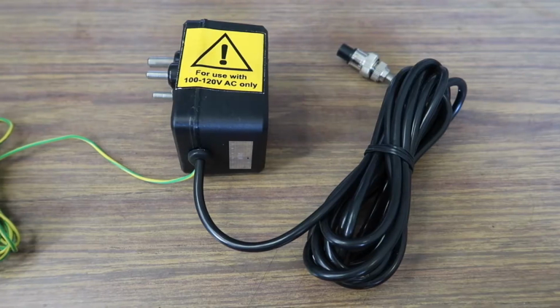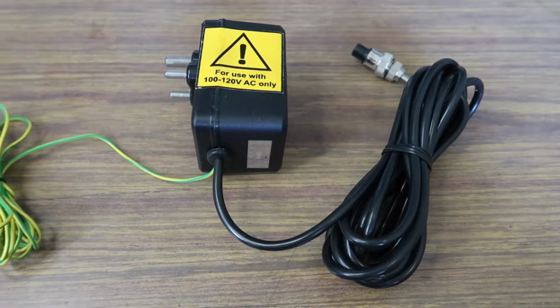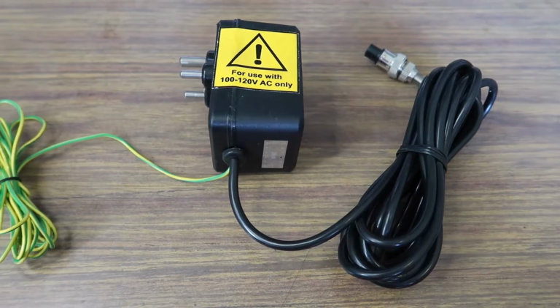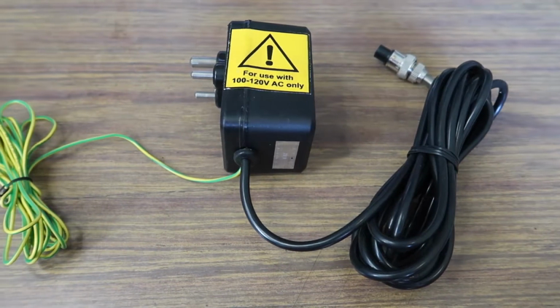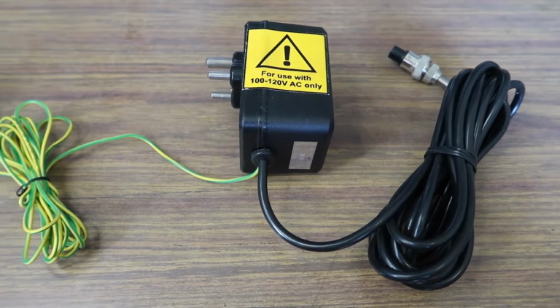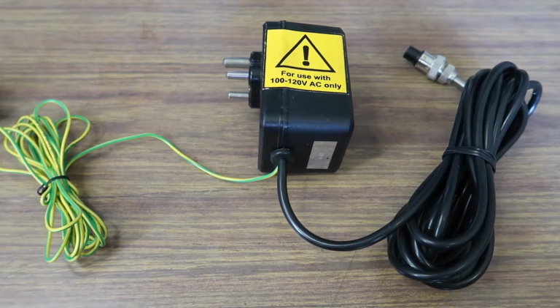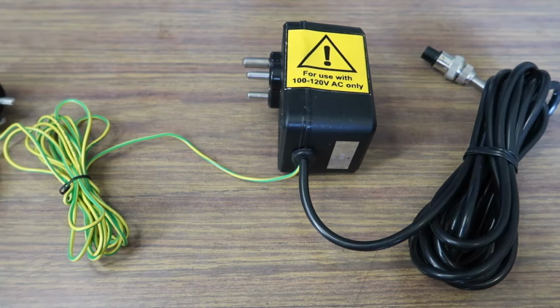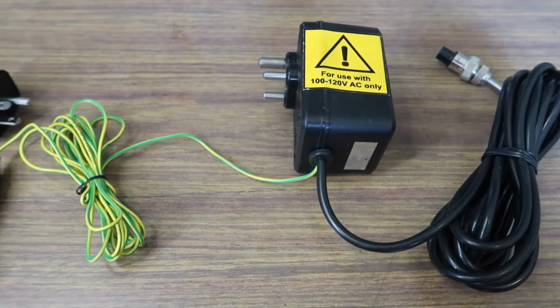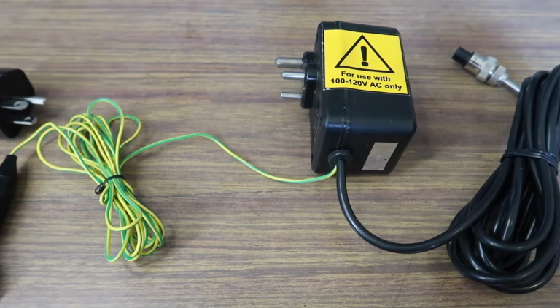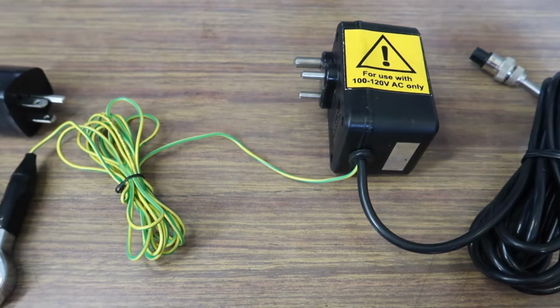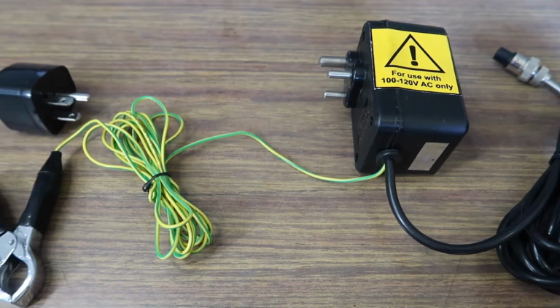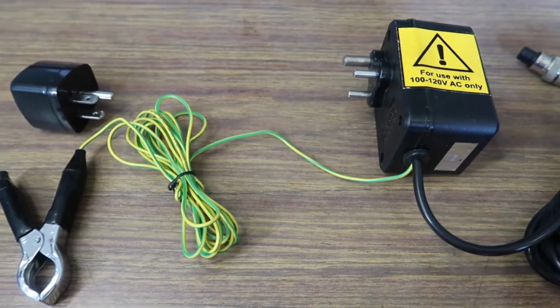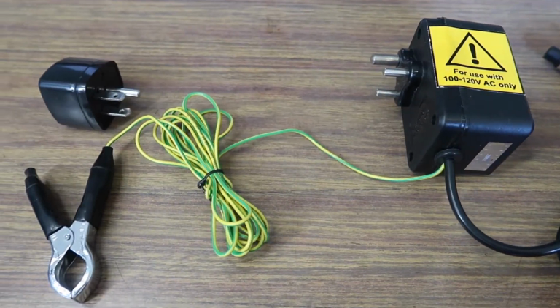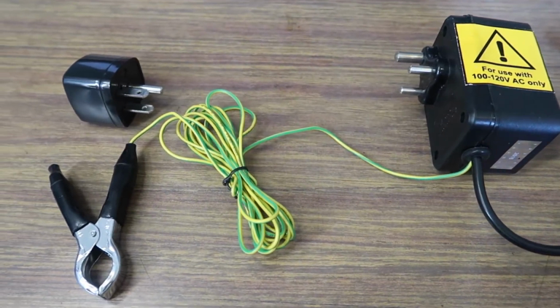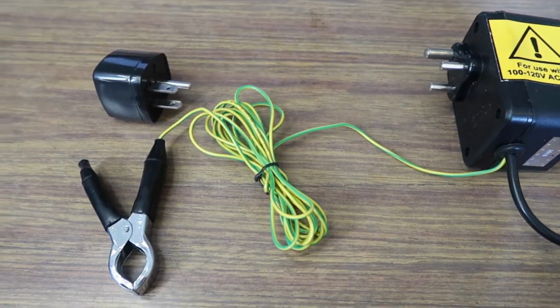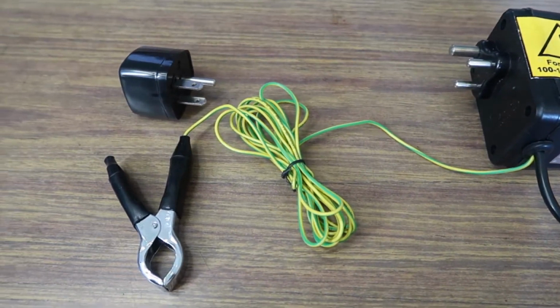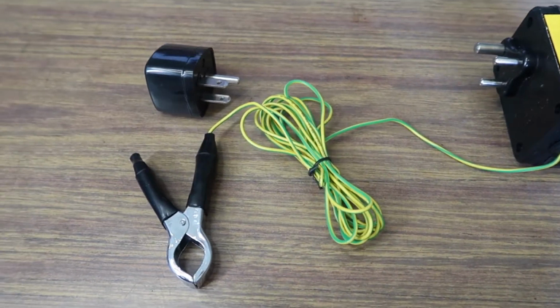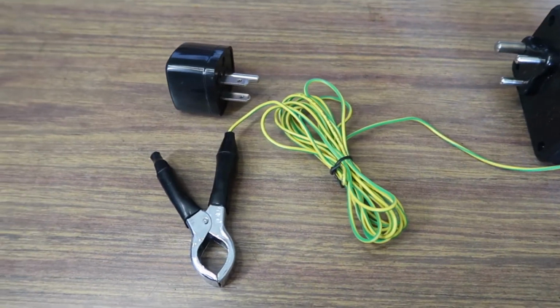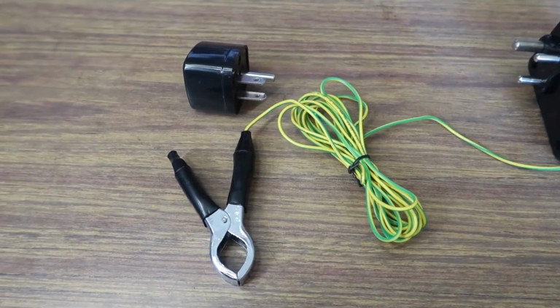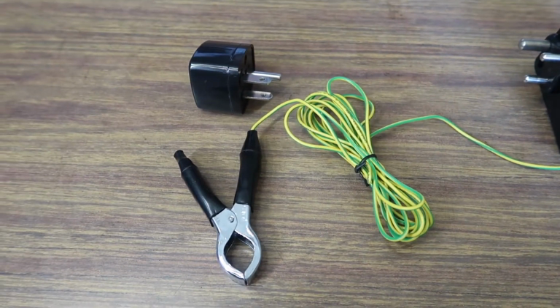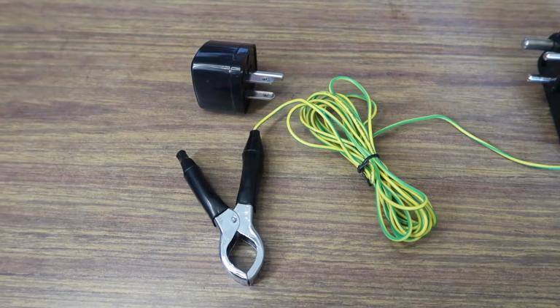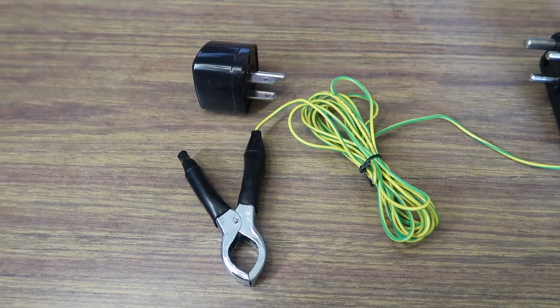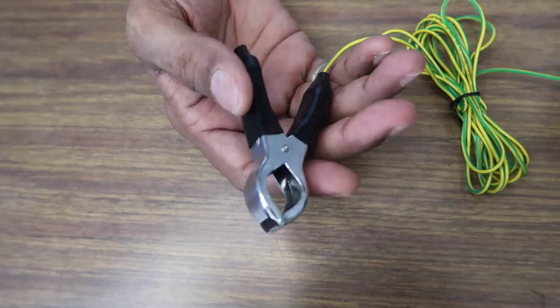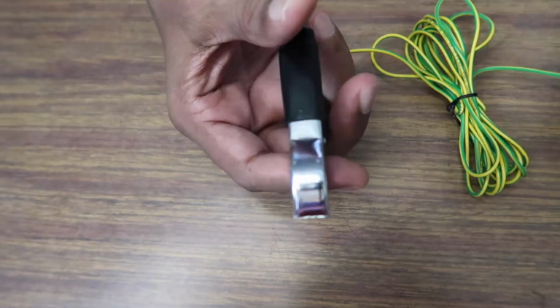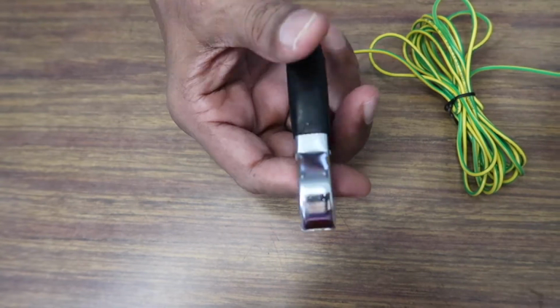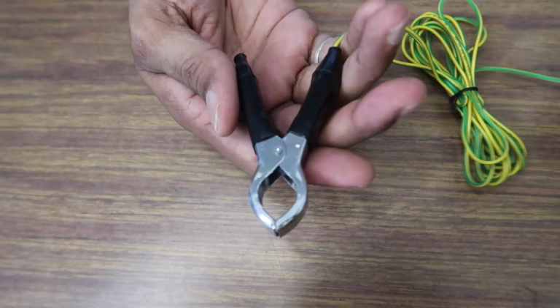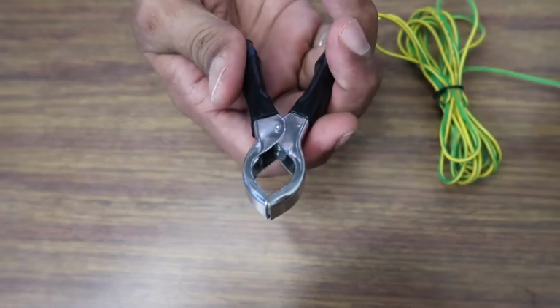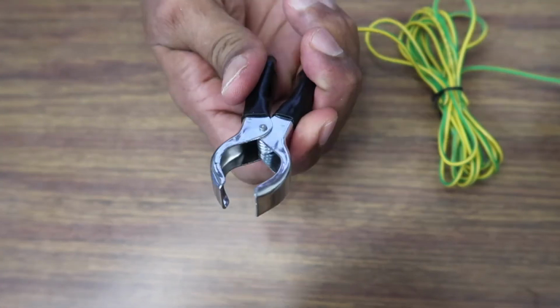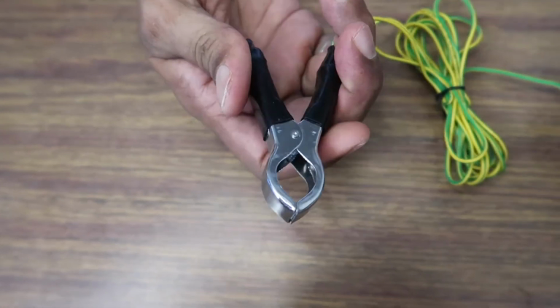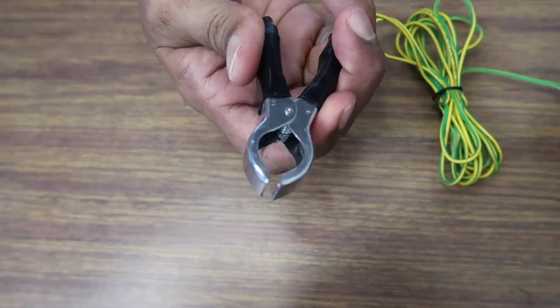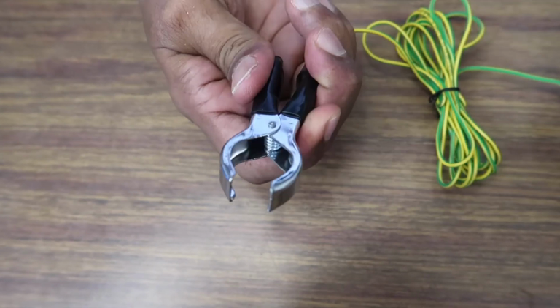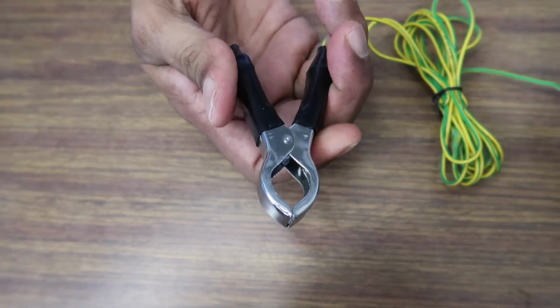The 12VDC power adapter comes with a 10 foot ground cable, a heavy duty crocodile clip, and a country specific plug. The only shock you're going to get from our guns is how good they are.